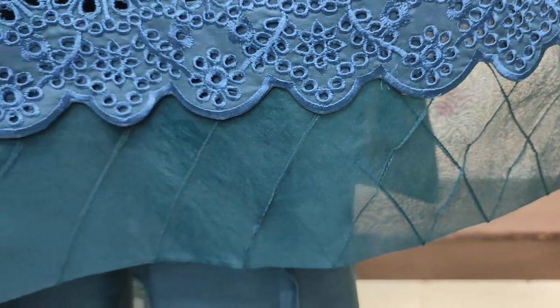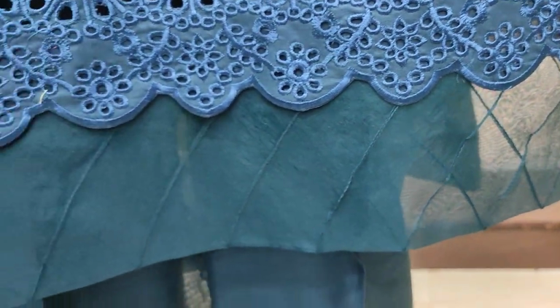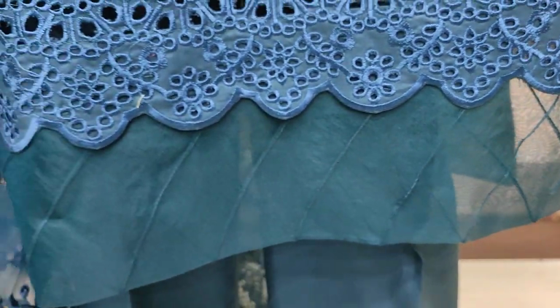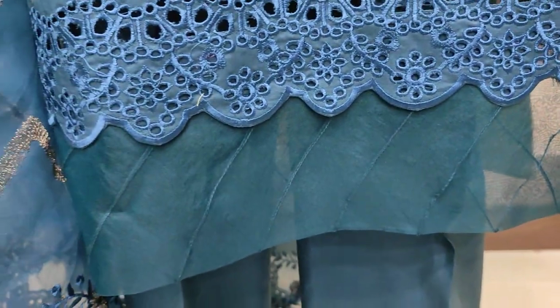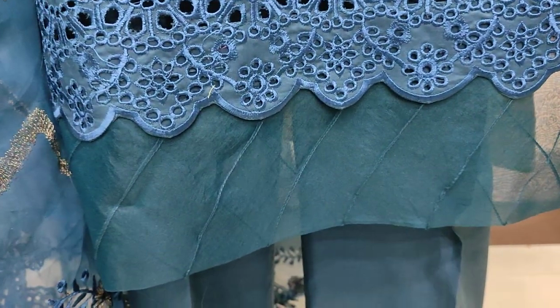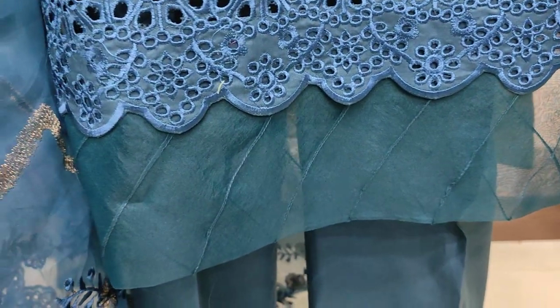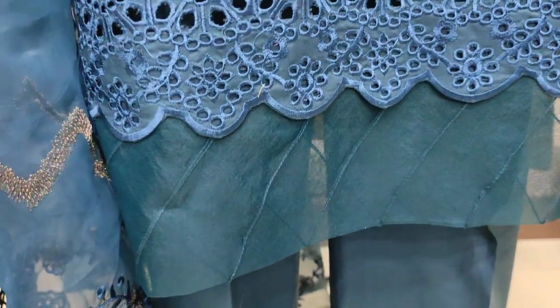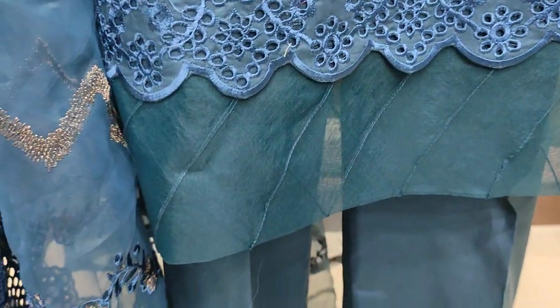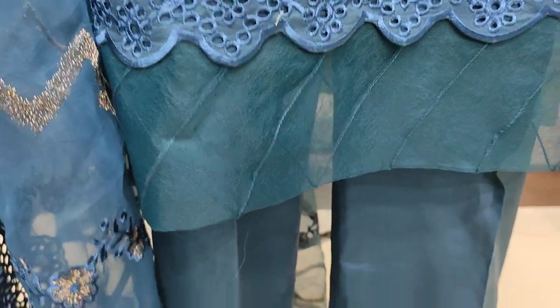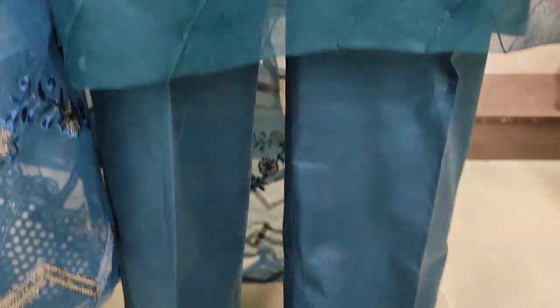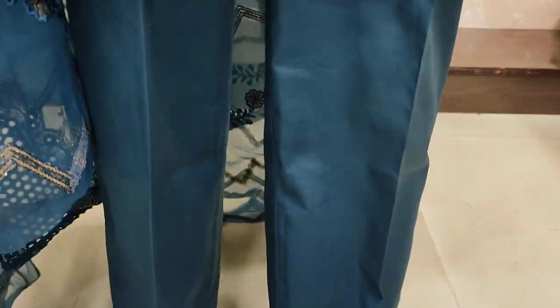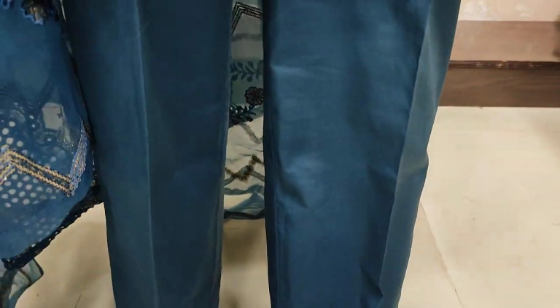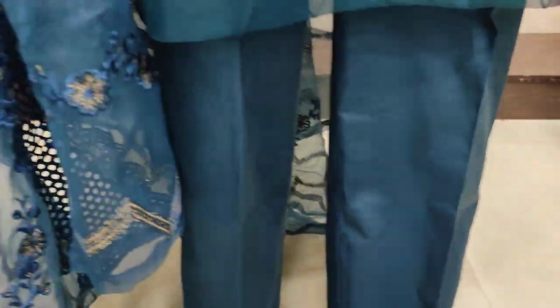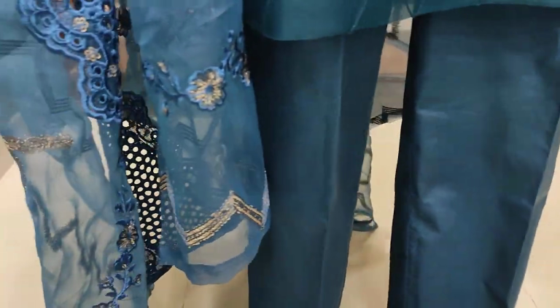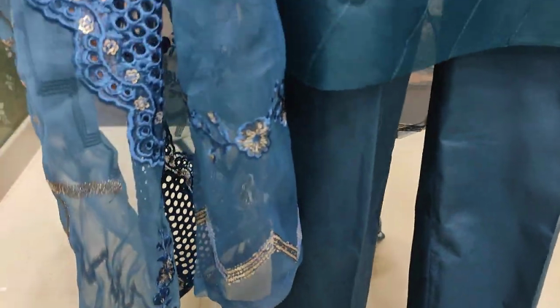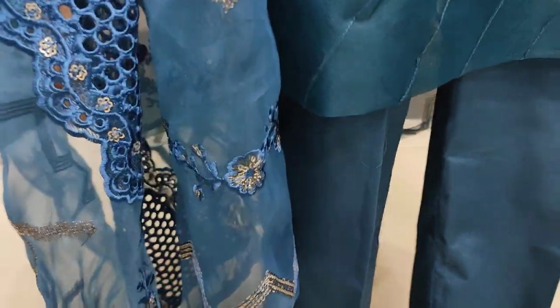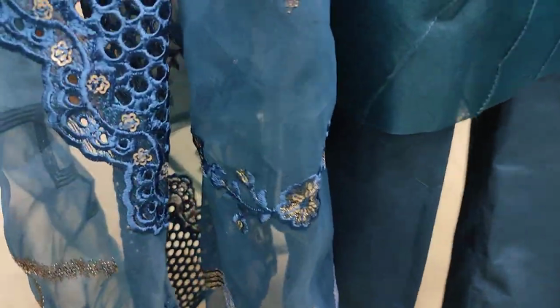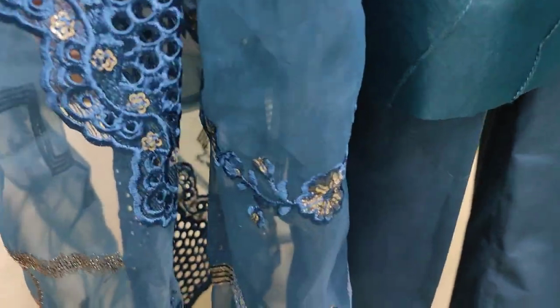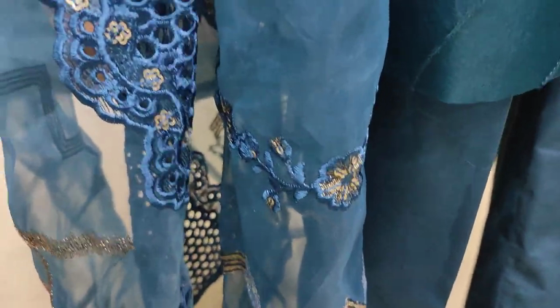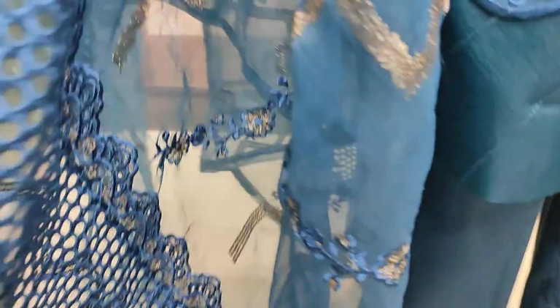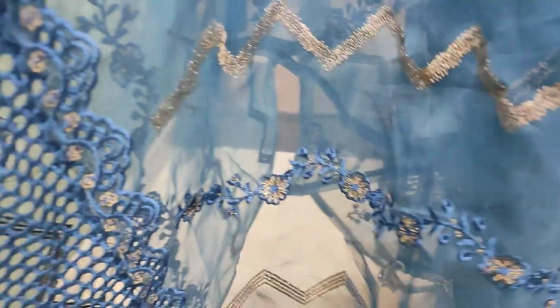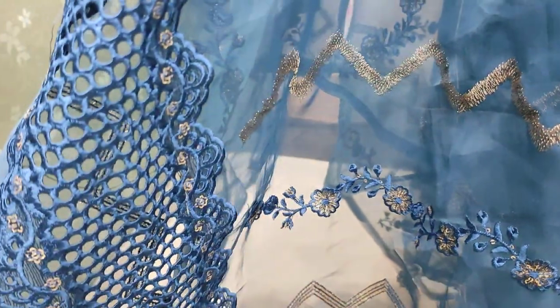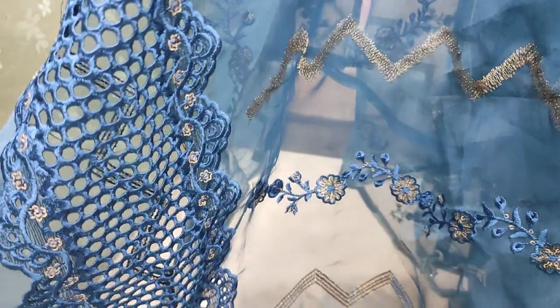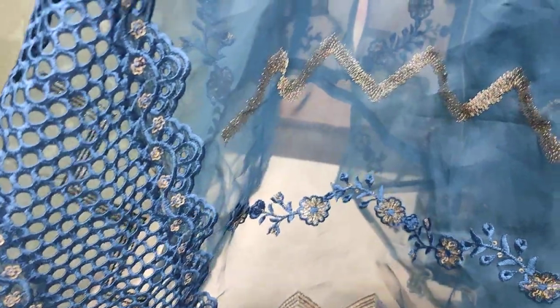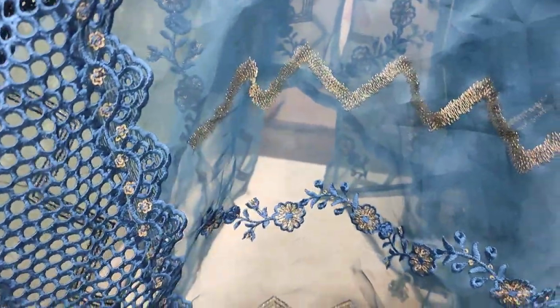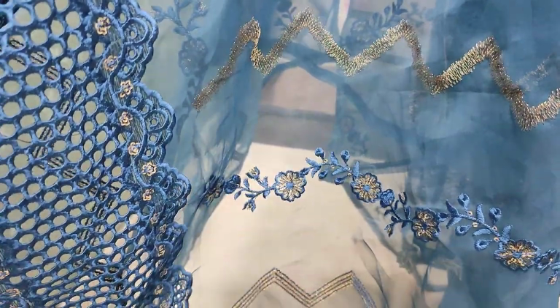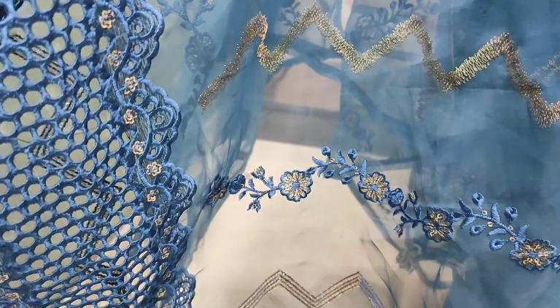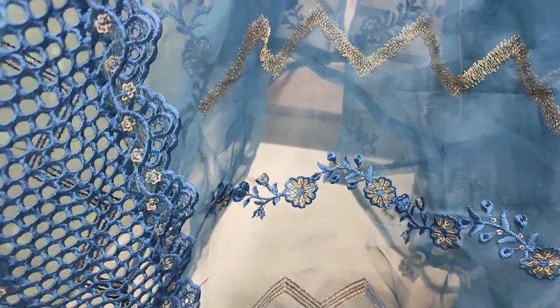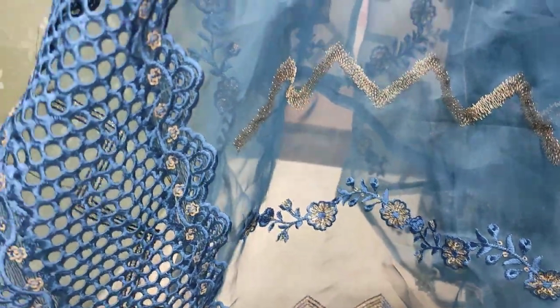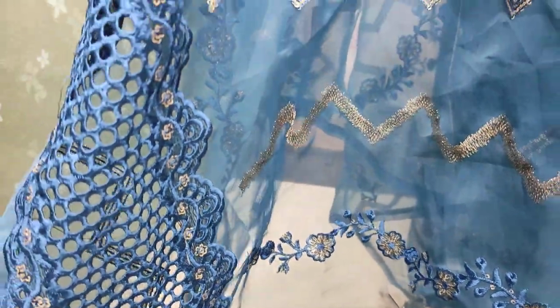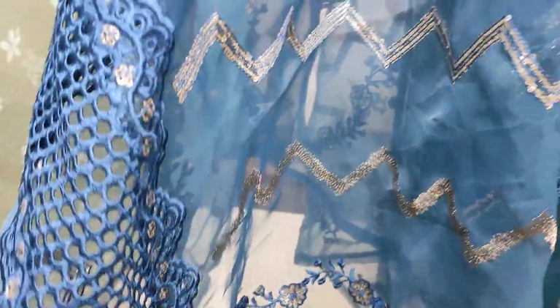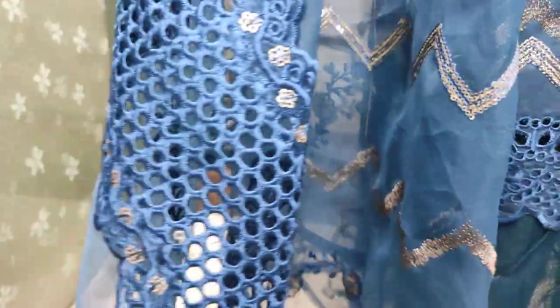The stitching style is good. This is the organza. The chikankari is done with chikankari embroidery.